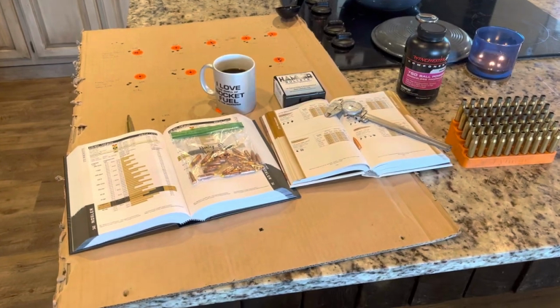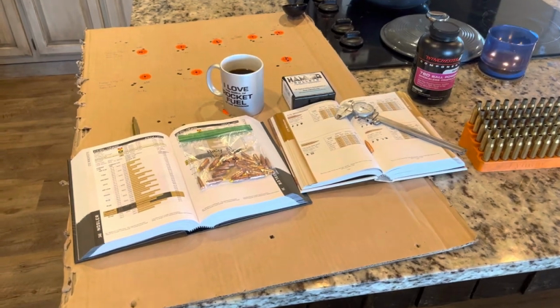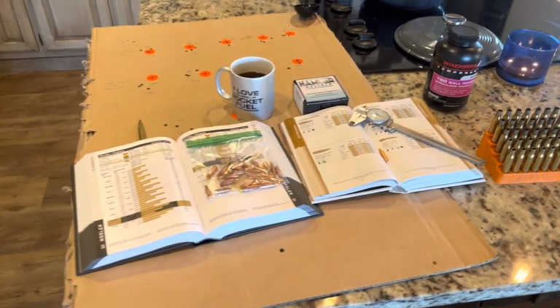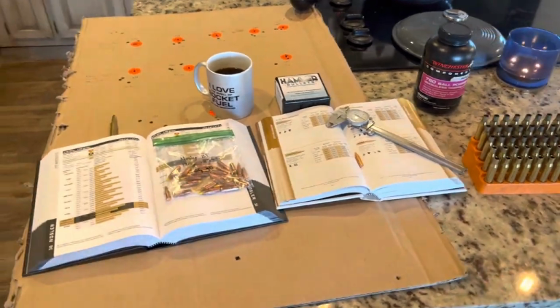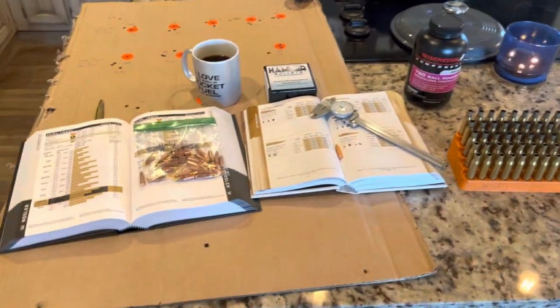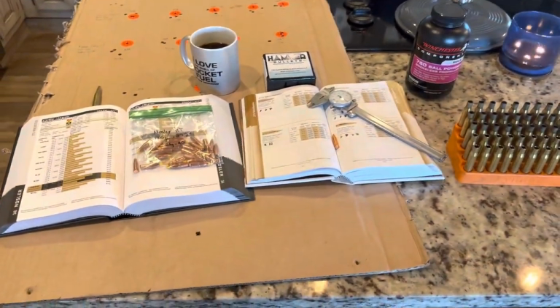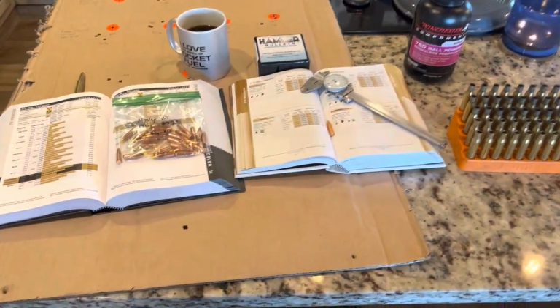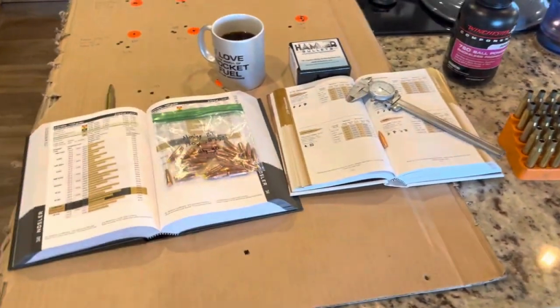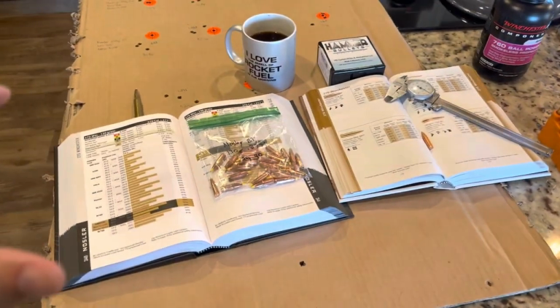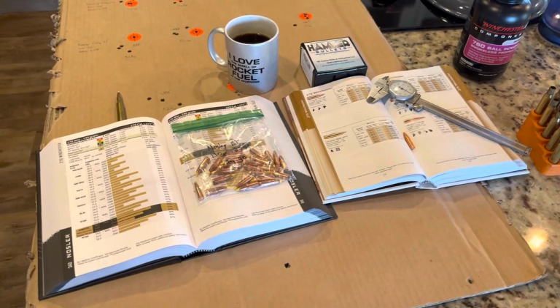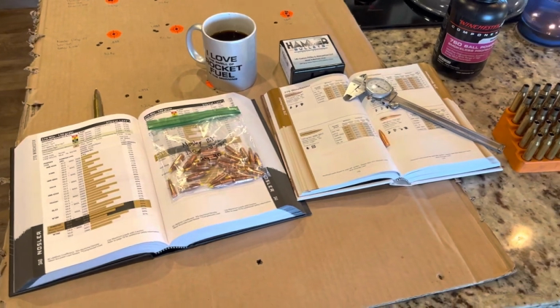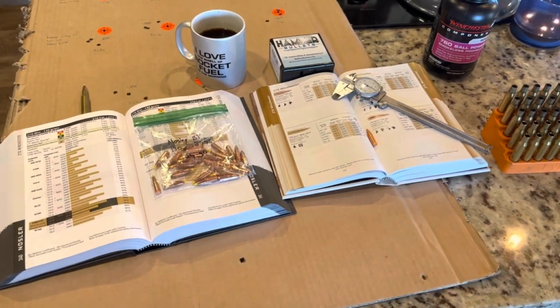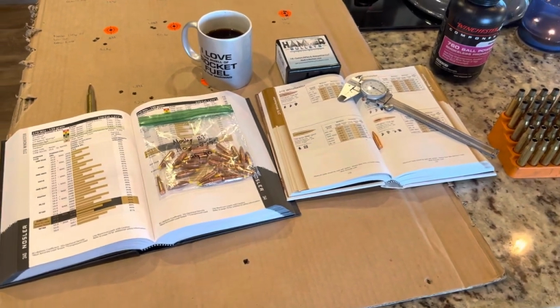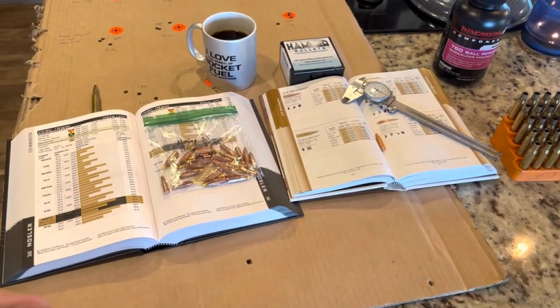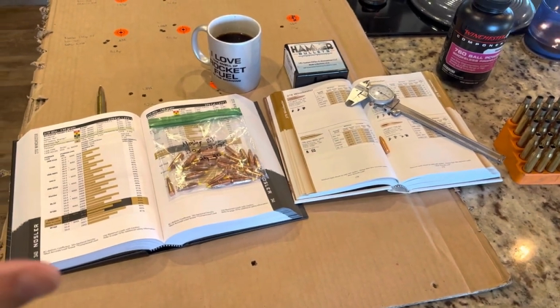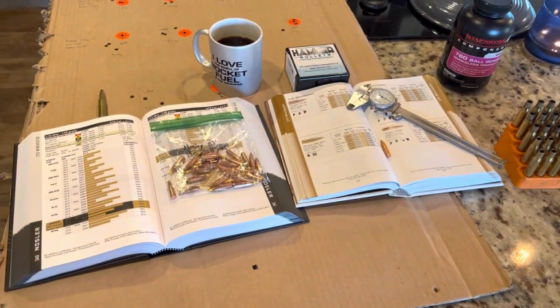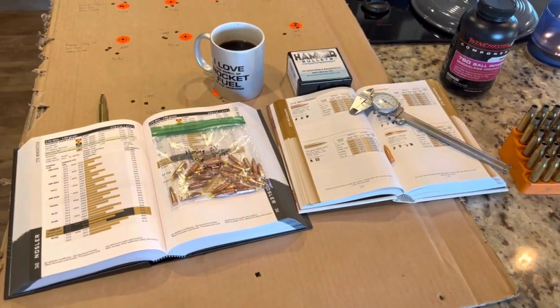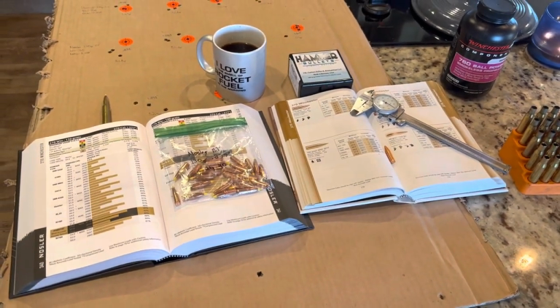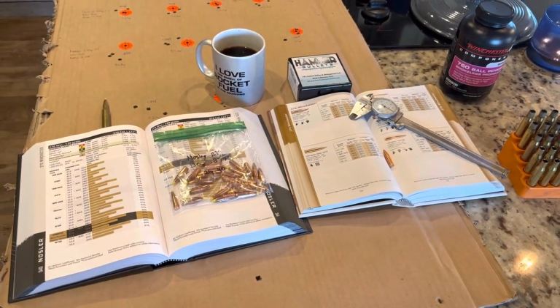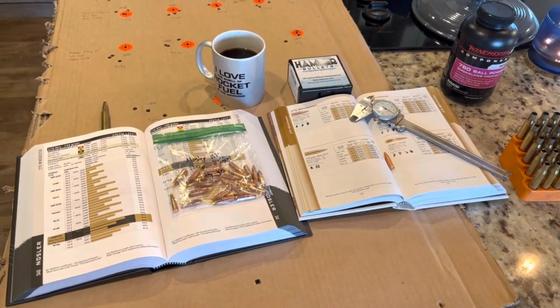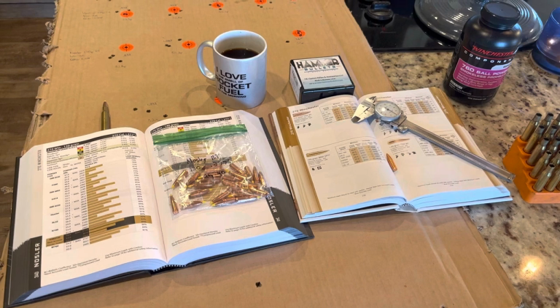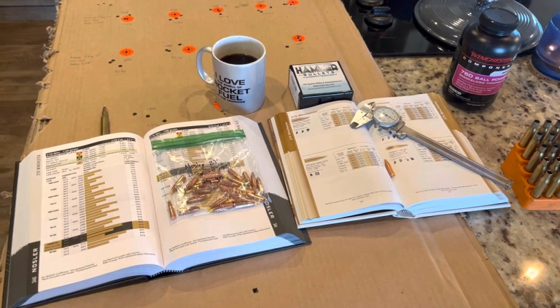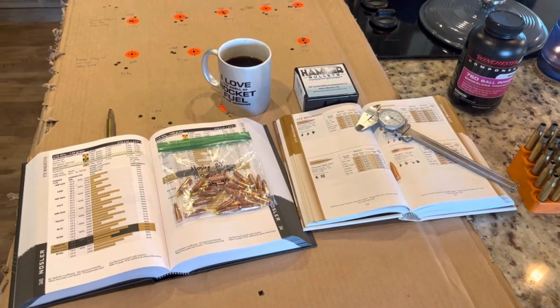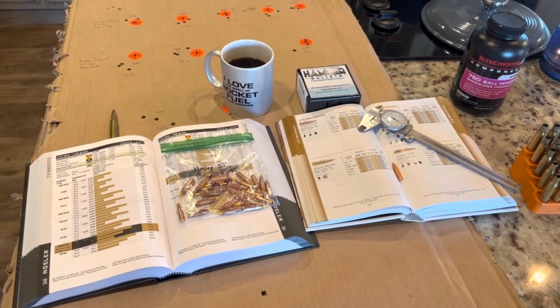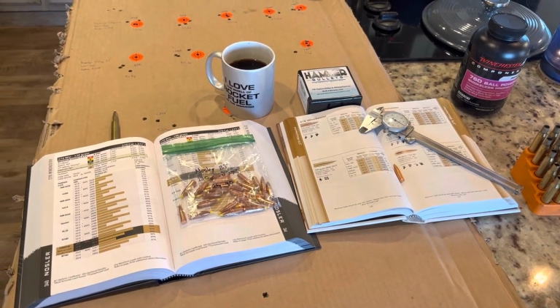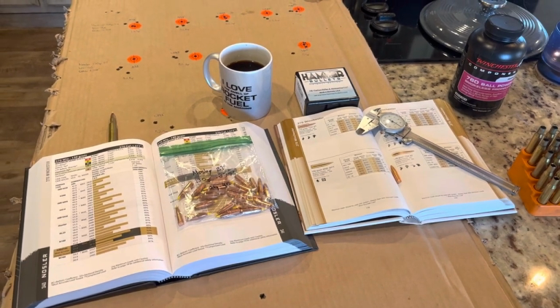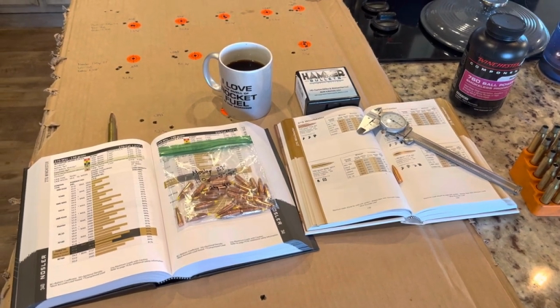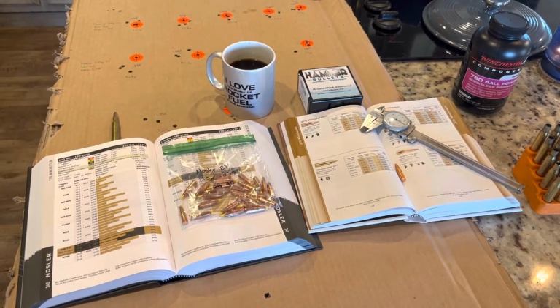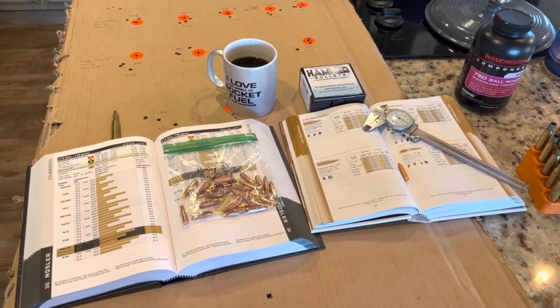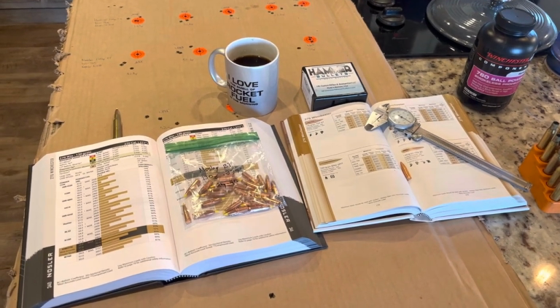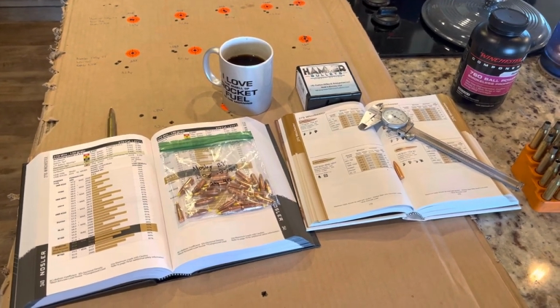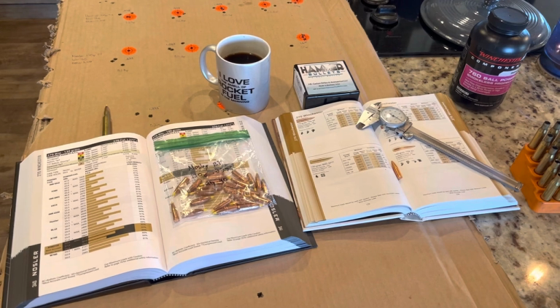Hey, what's going on YouTube? Alabama Reloader here. Coming to you, going to go over some range results with the .270 Winchester from the other day. Remember, all these rounds are shot in my Tikka T3X Superlite.